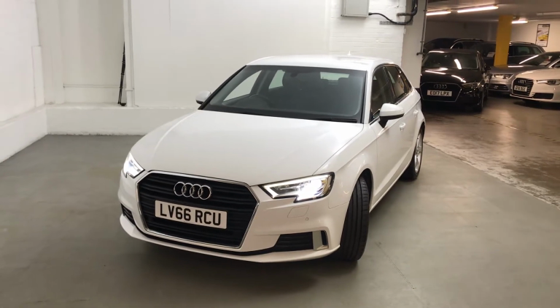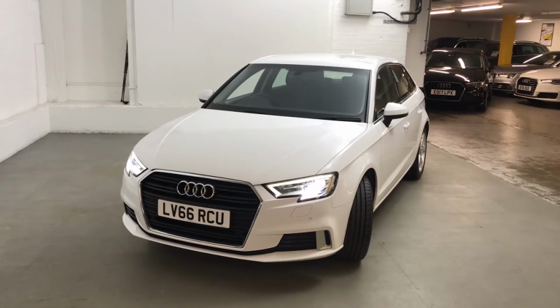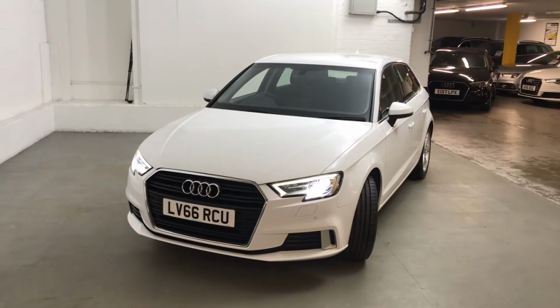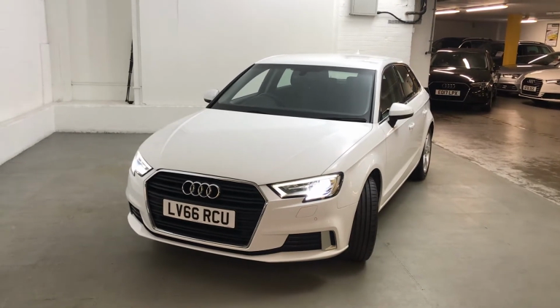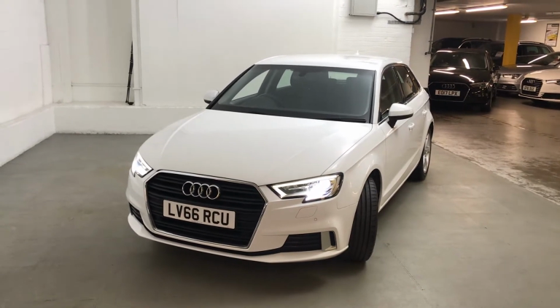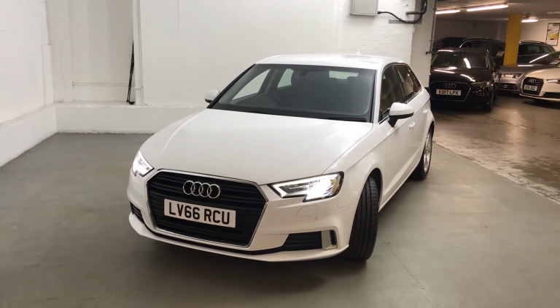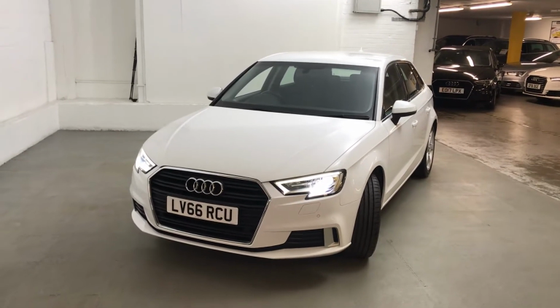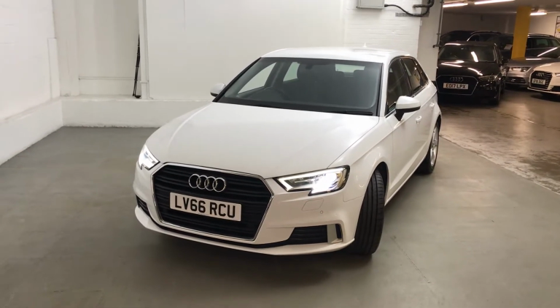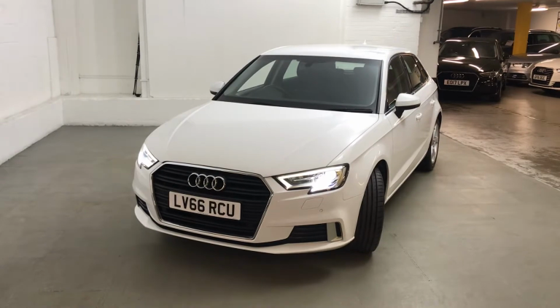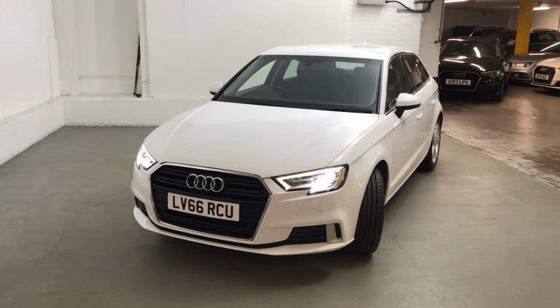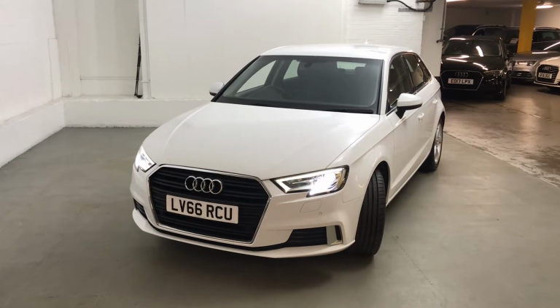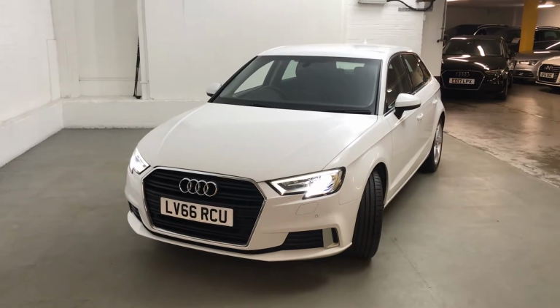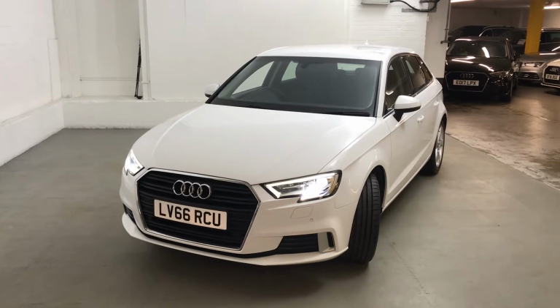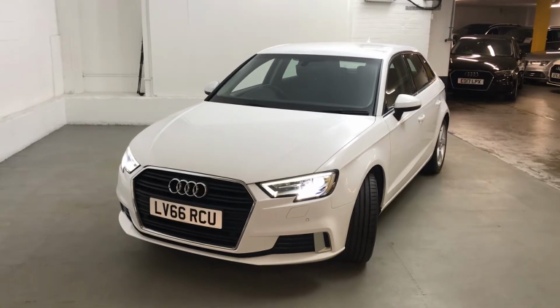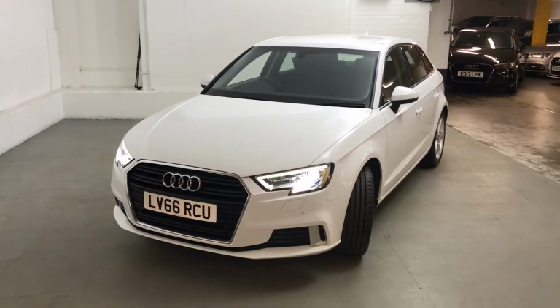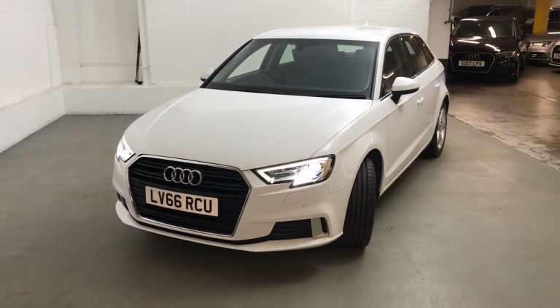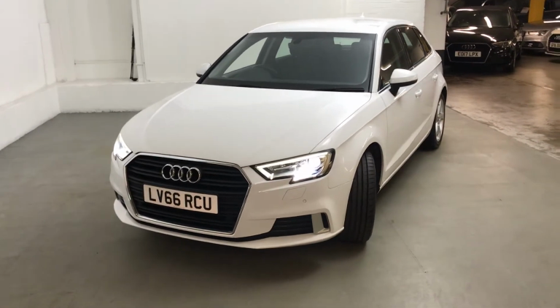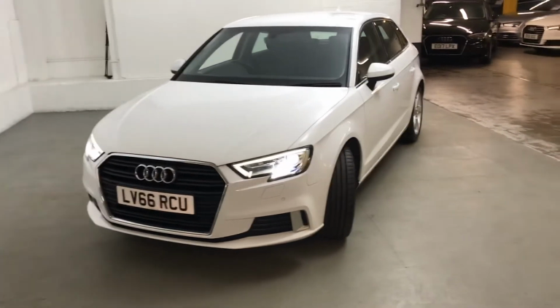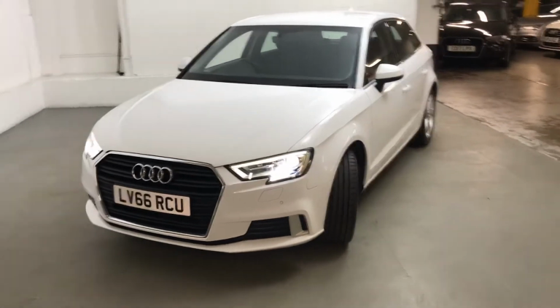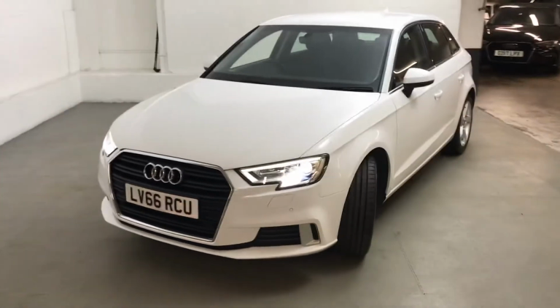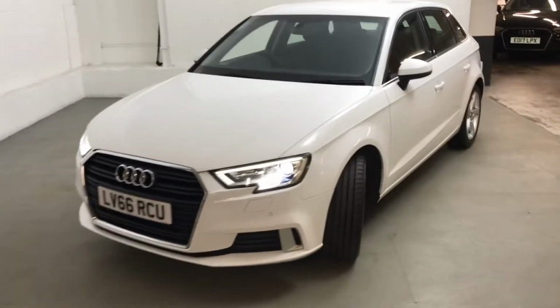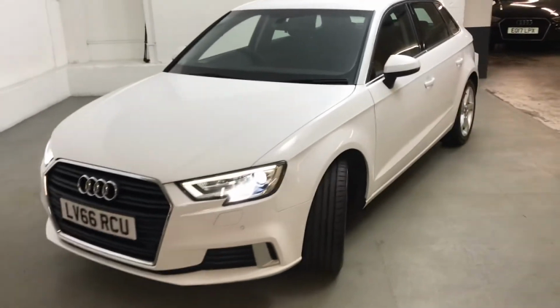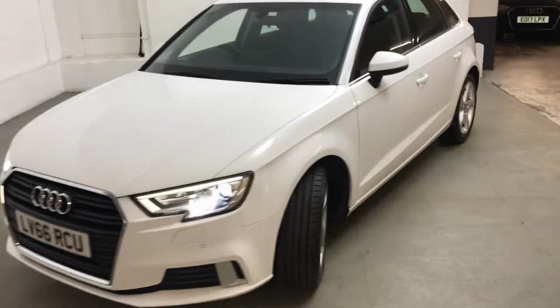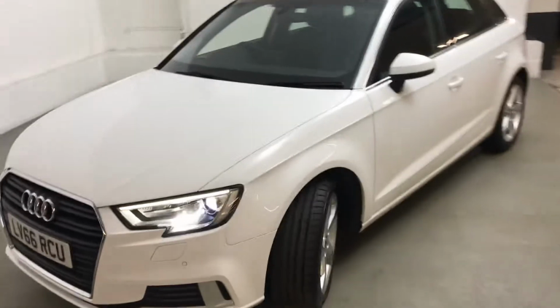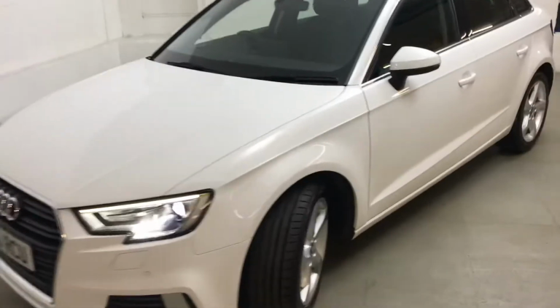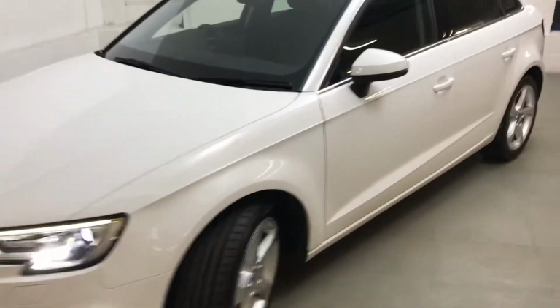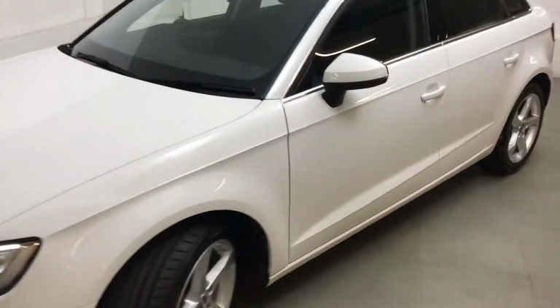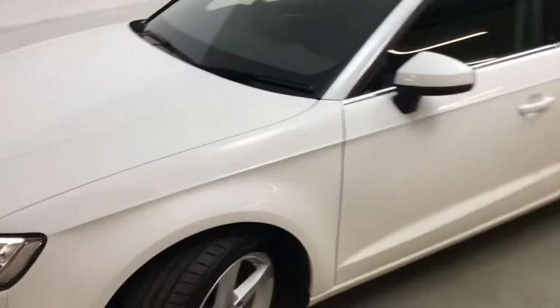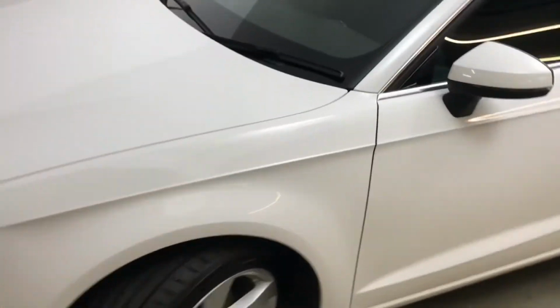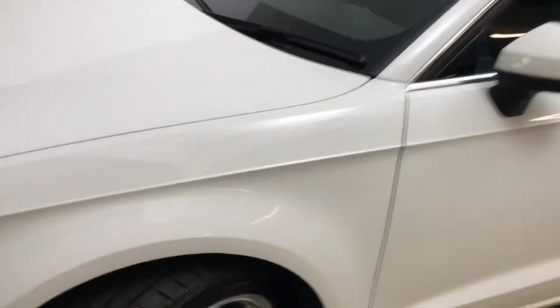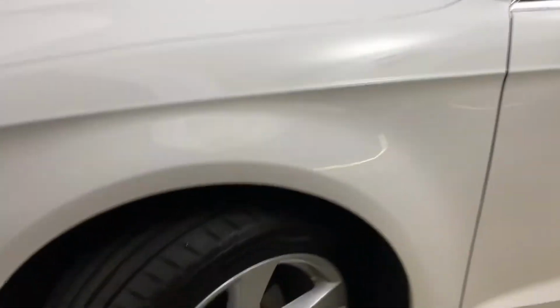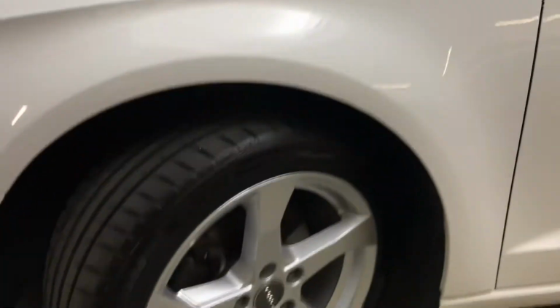Hi guys, Alex here from Draytons. Here we've got an Audi A3 1.4 TFSI Sport Sportback. This is finished in Ibis White, which is a really nice solid white colour.